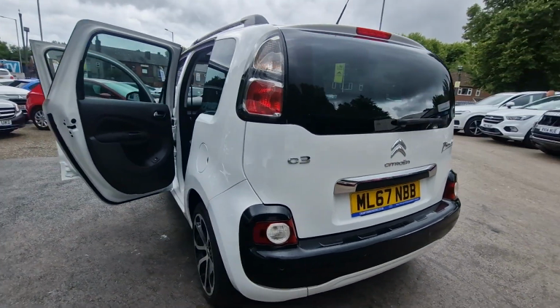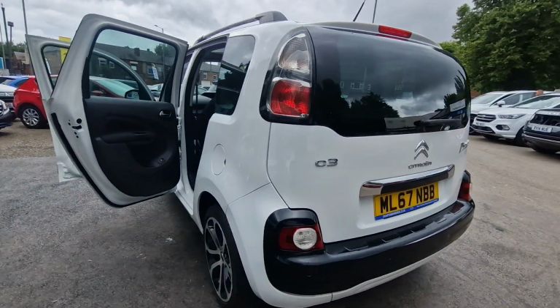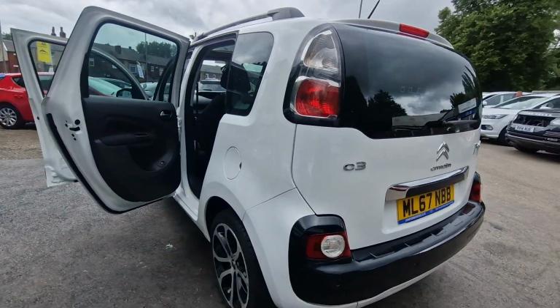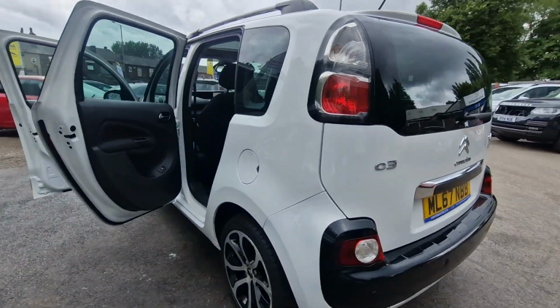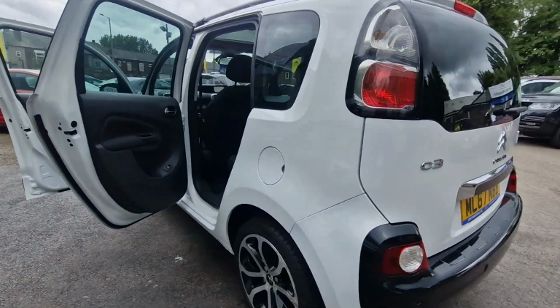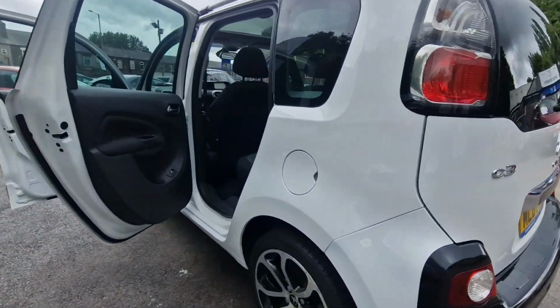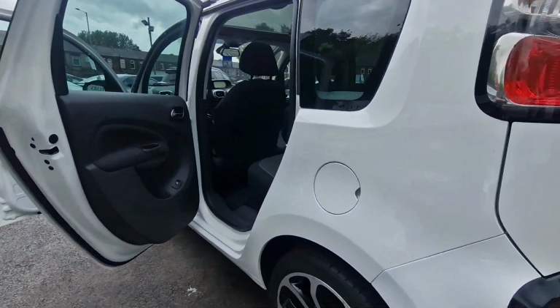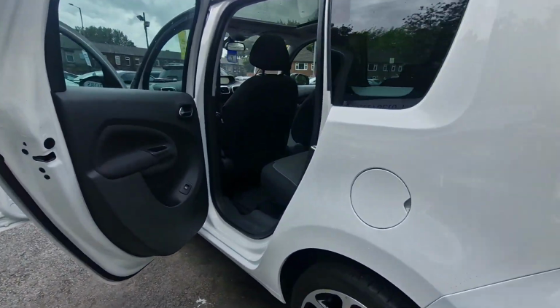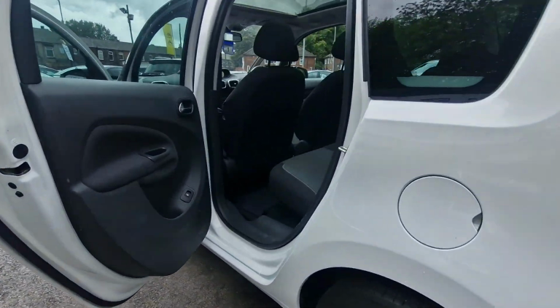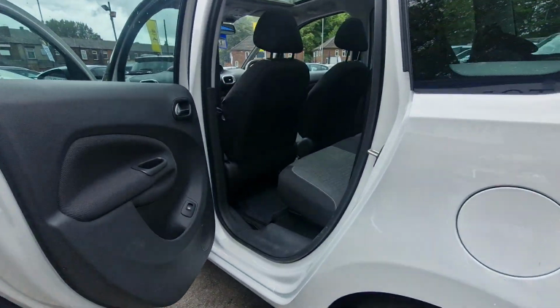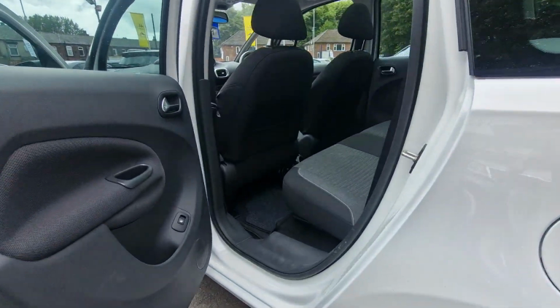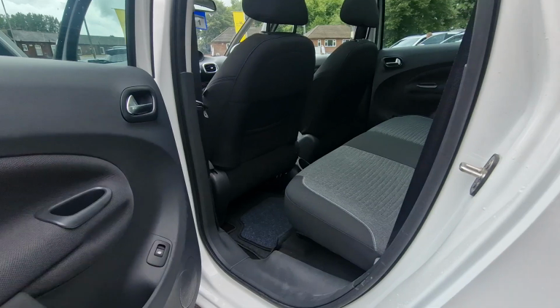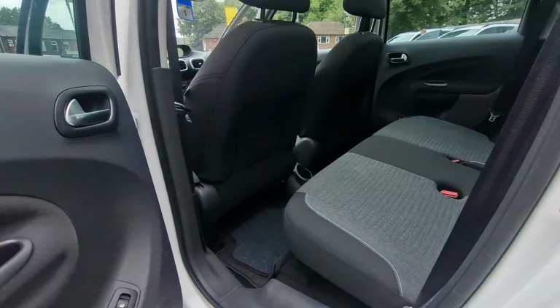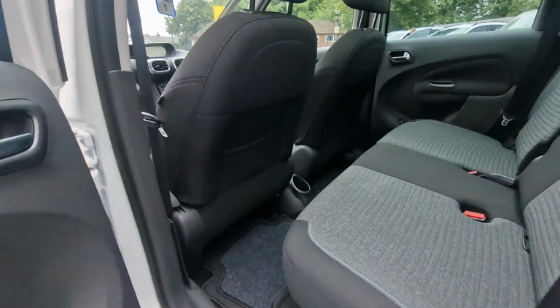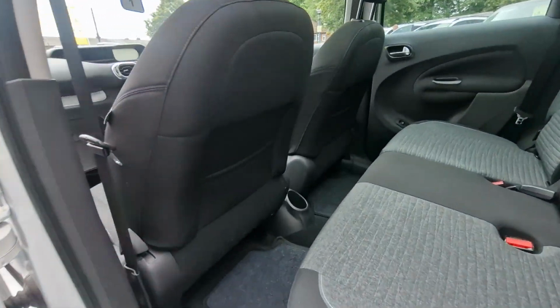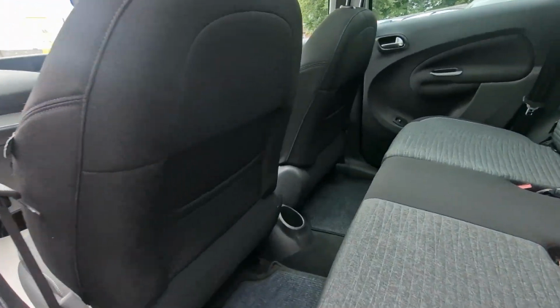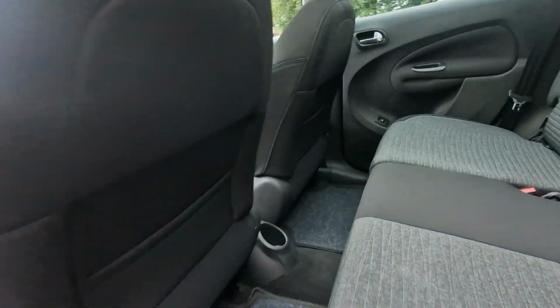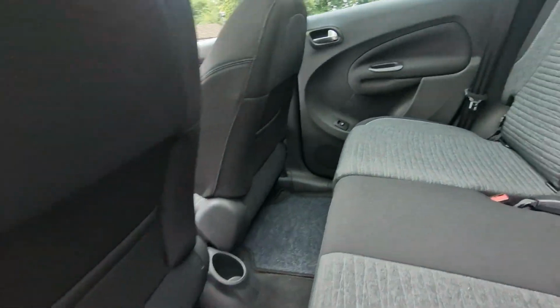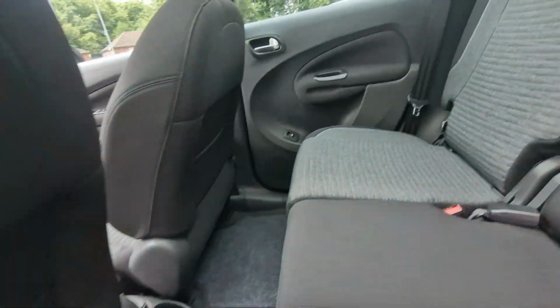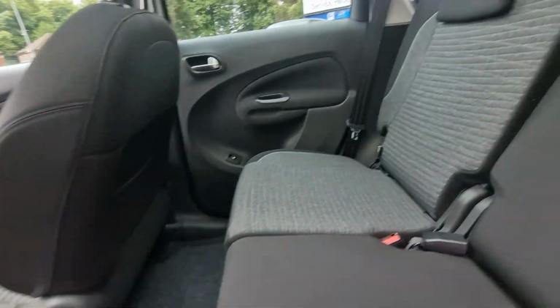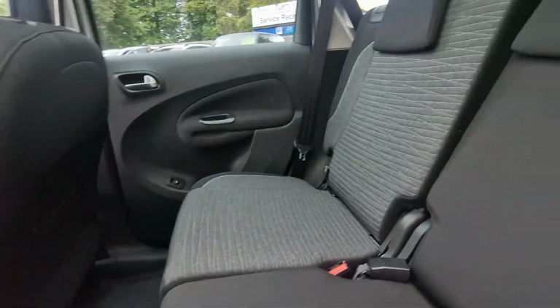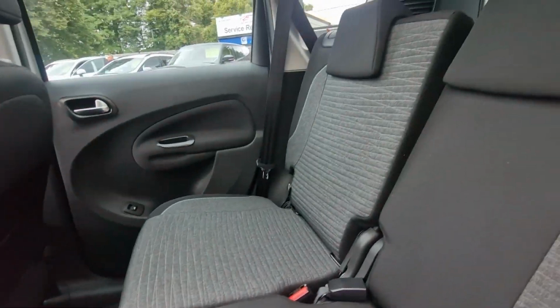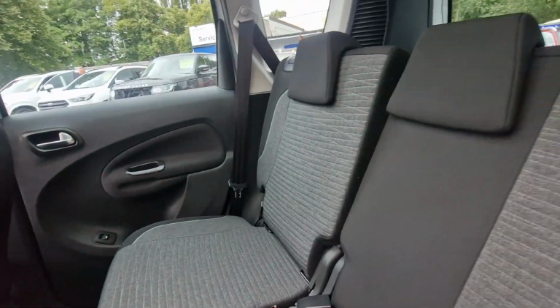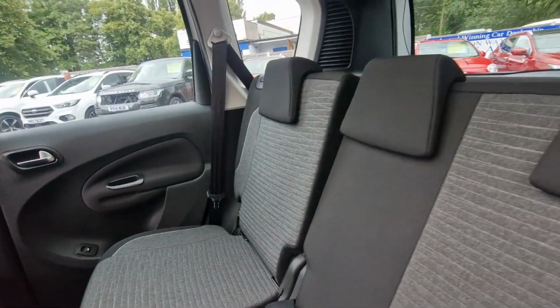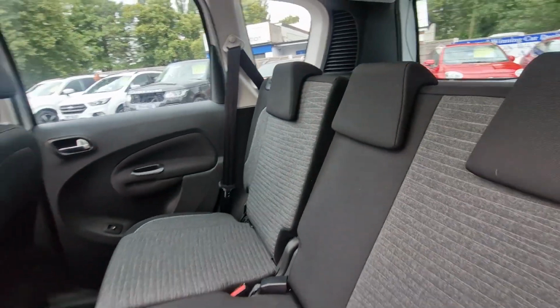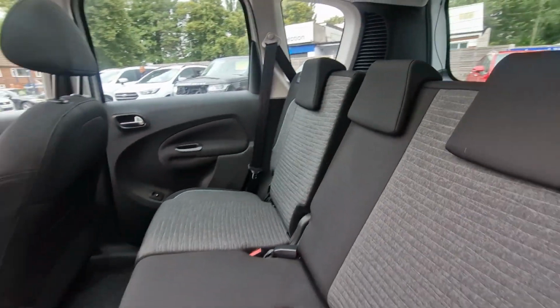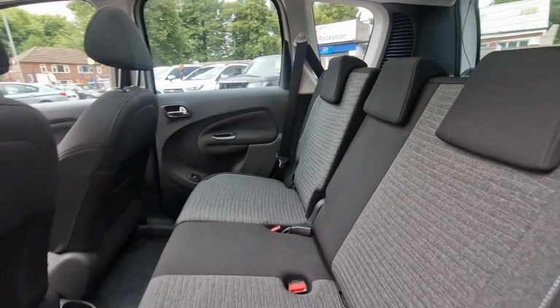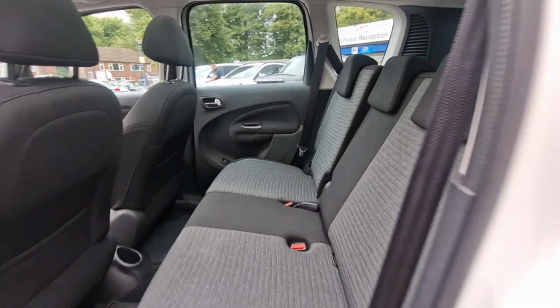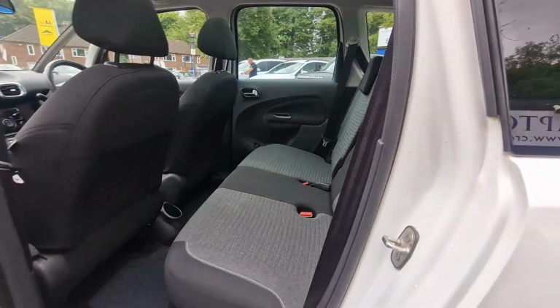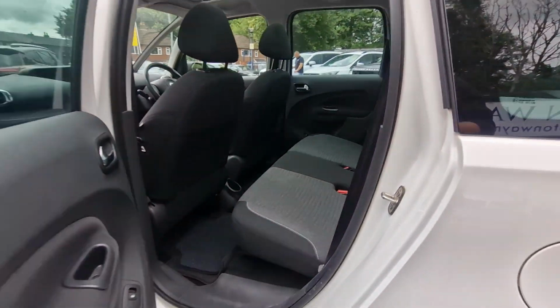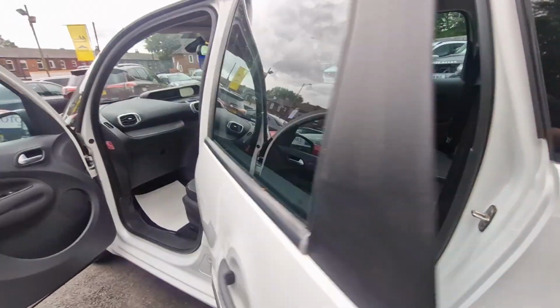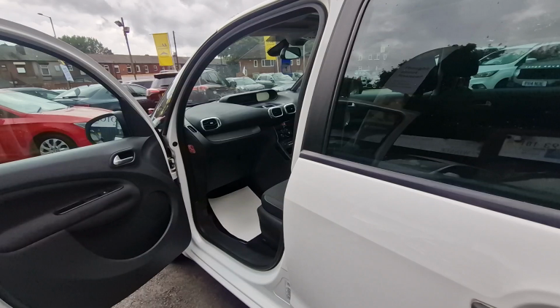The car's done less than 7,000 miles. It's been well maintained and looked after. The back seats are like they've barely ever been sat in.